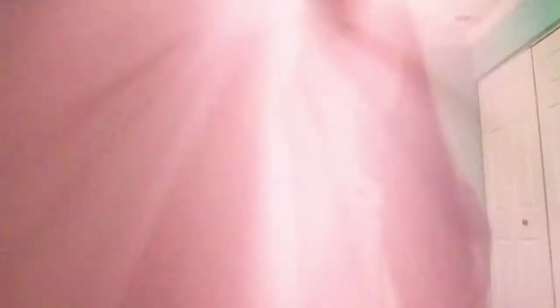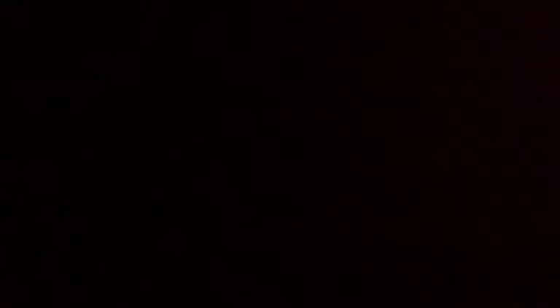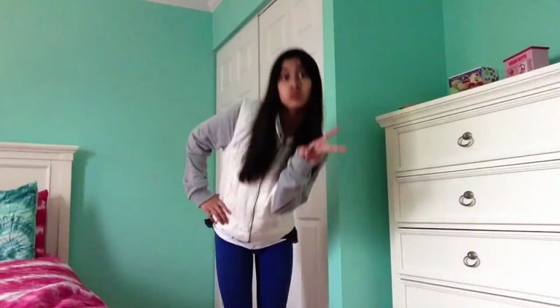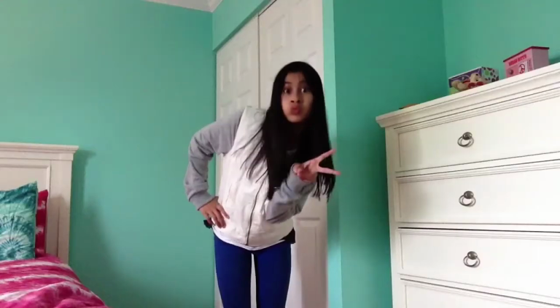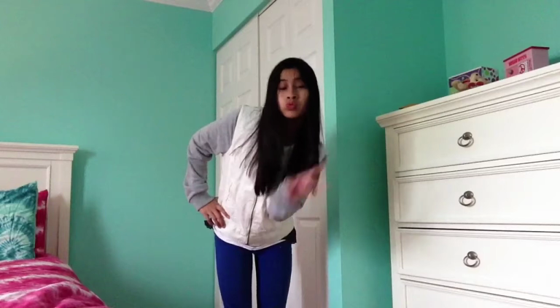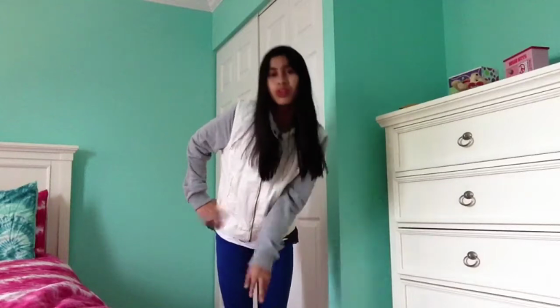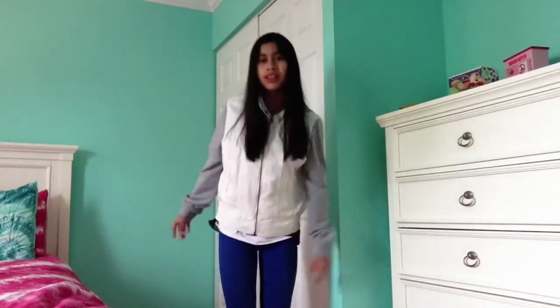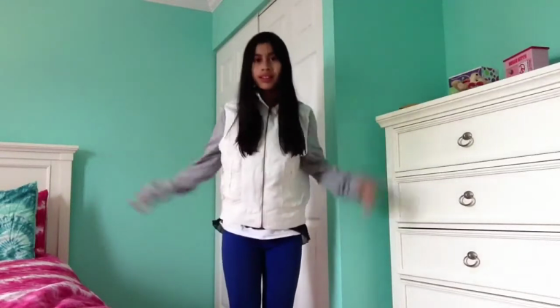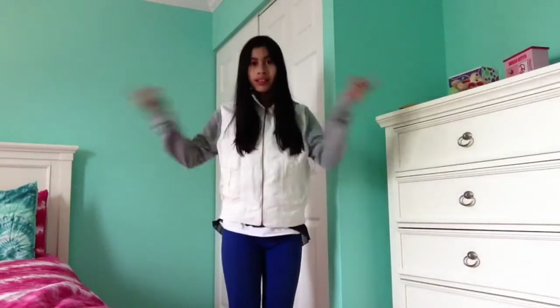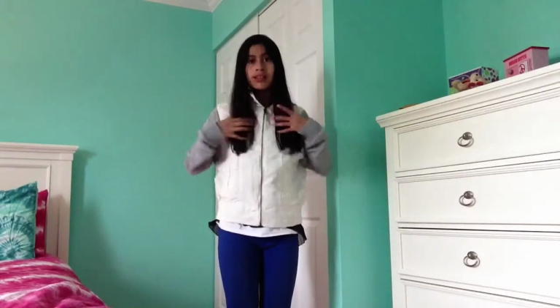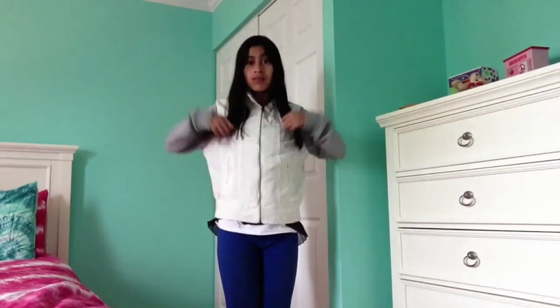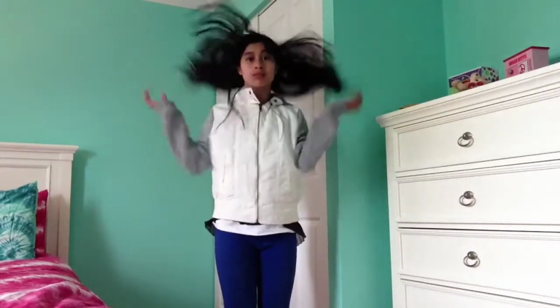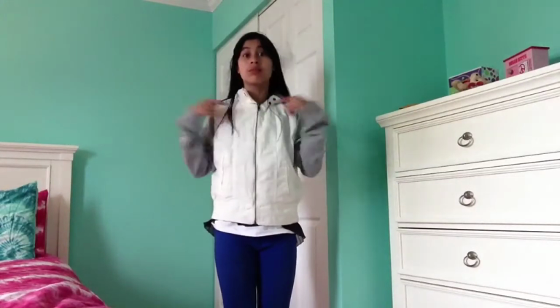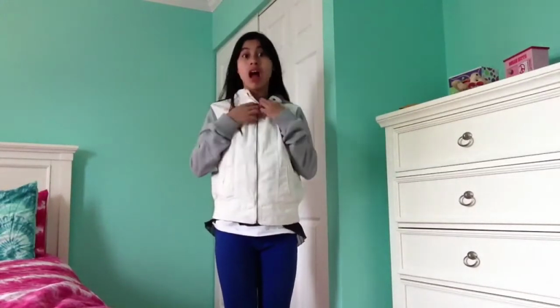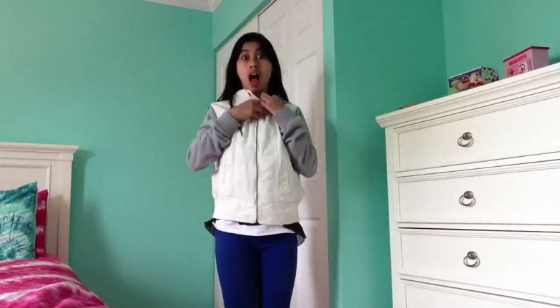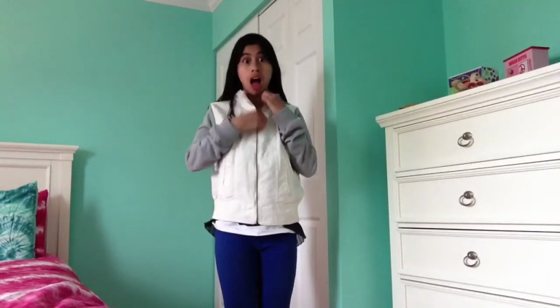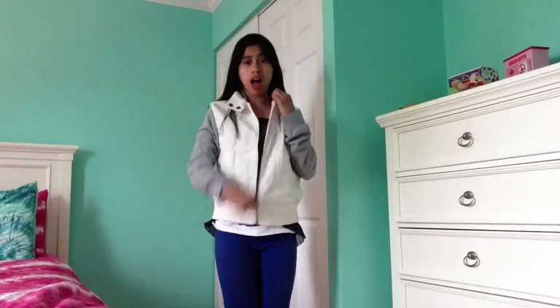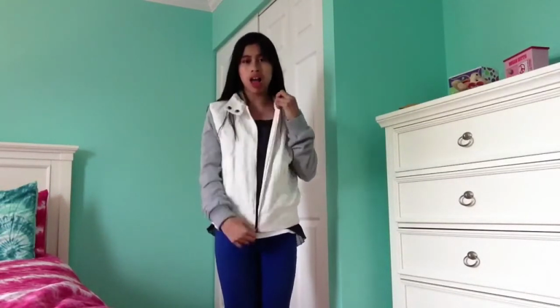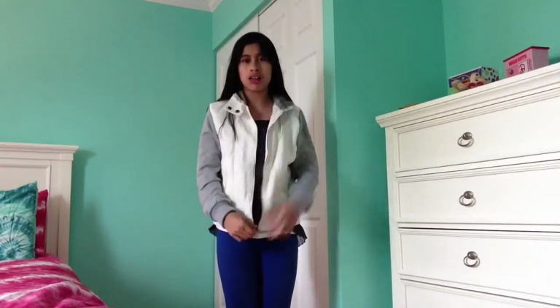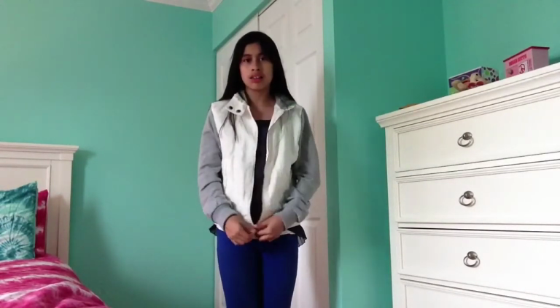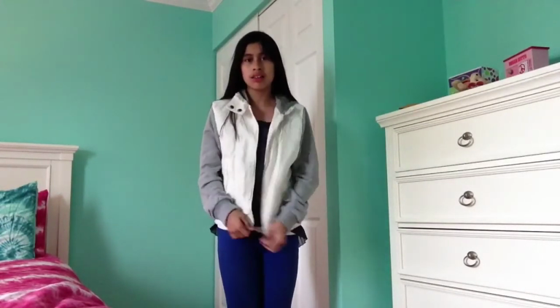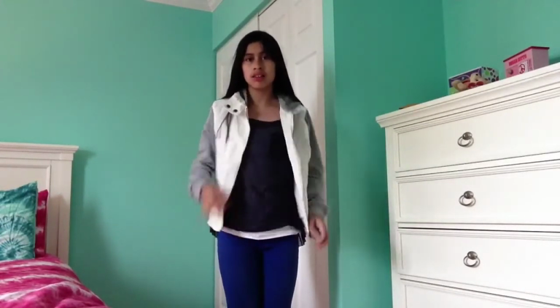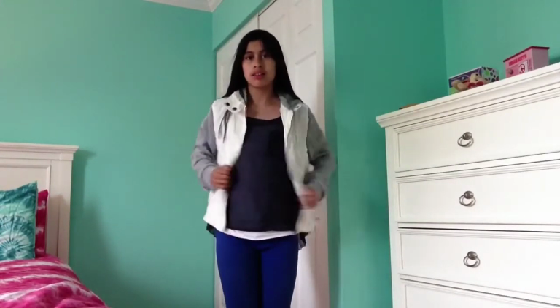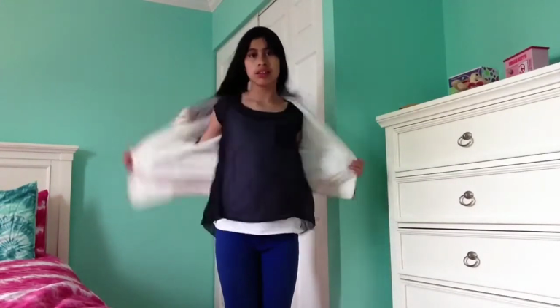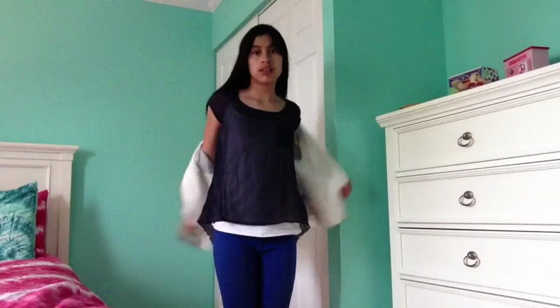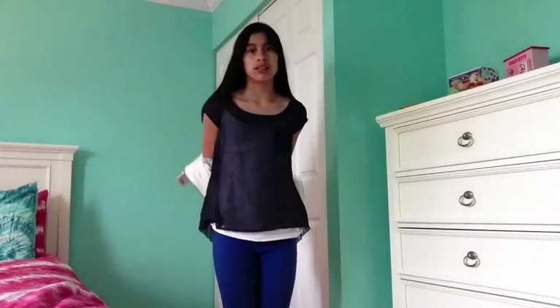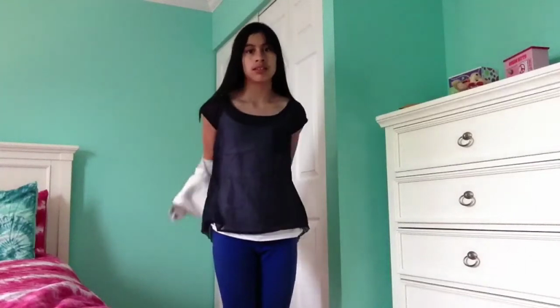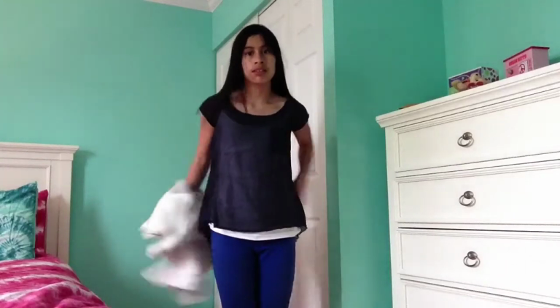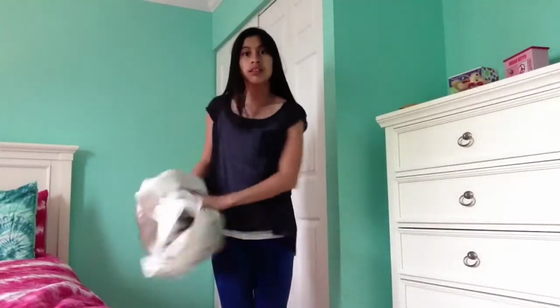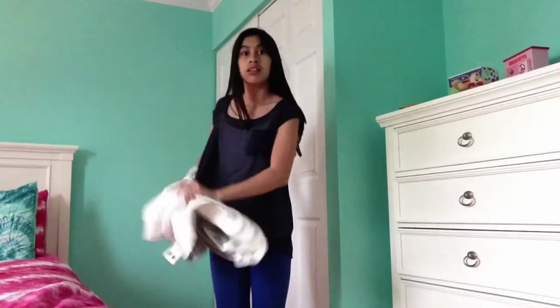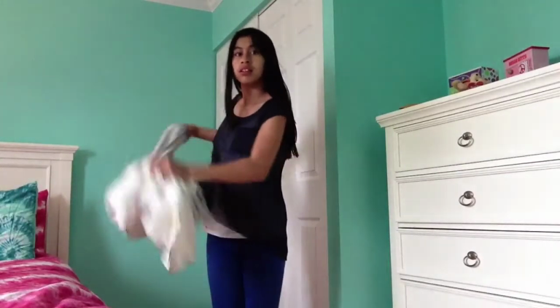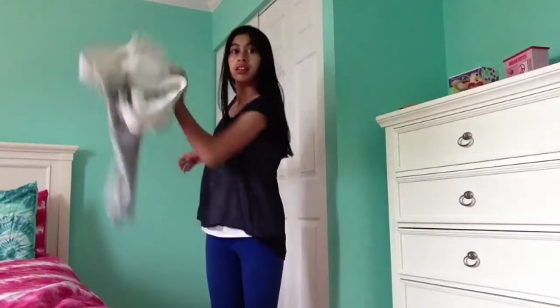Hey guys, to start off I'm going to be taking off my jacket. I'm taking off my jacket because for gymnastics, you can't wear regular clothes like that.